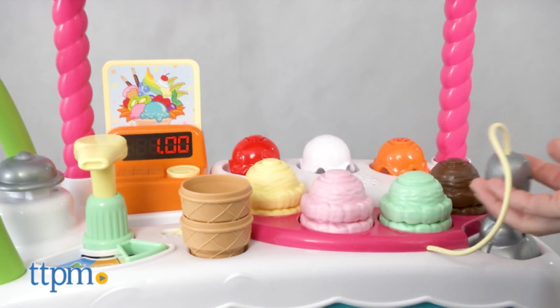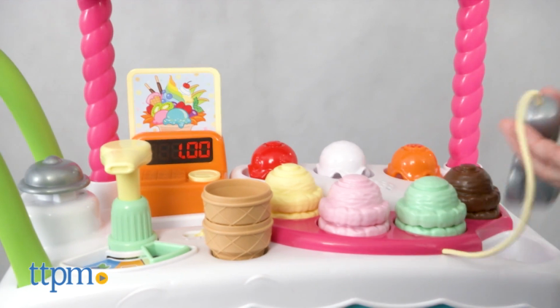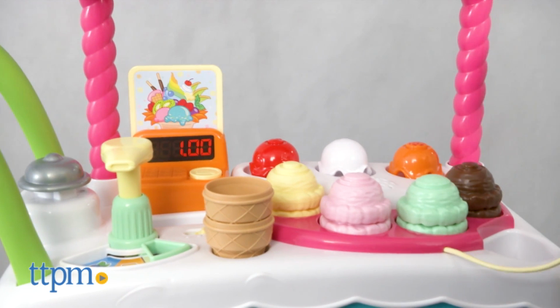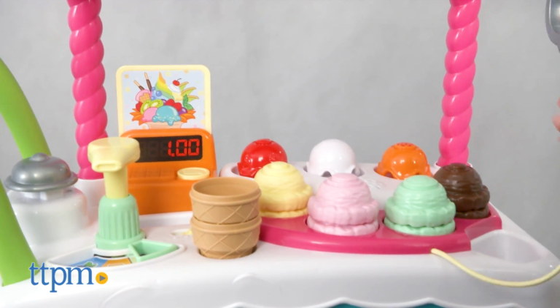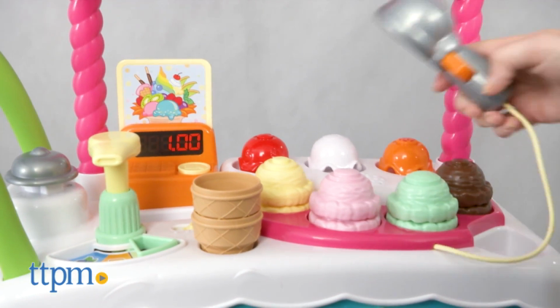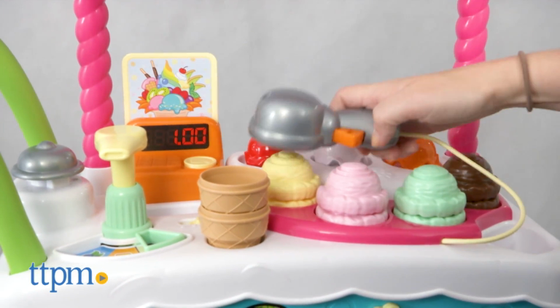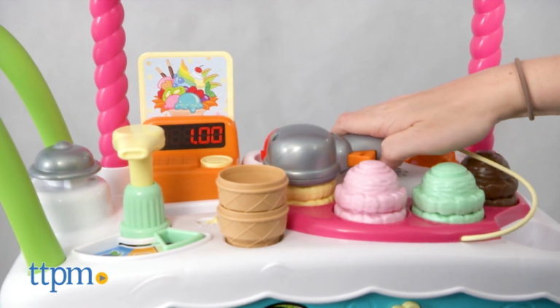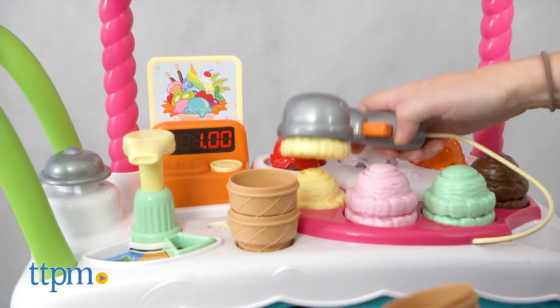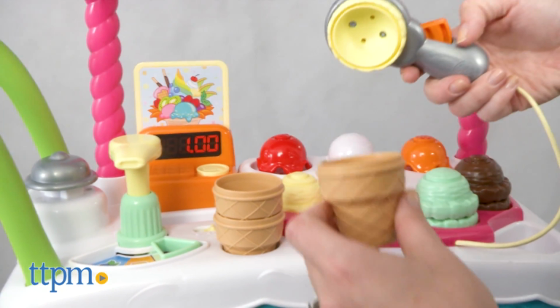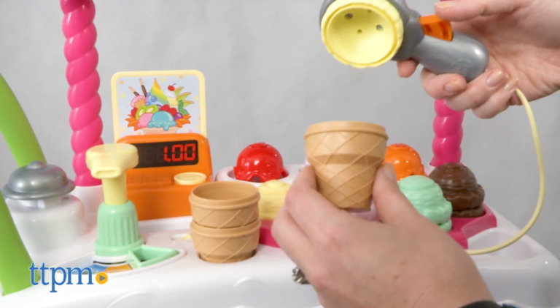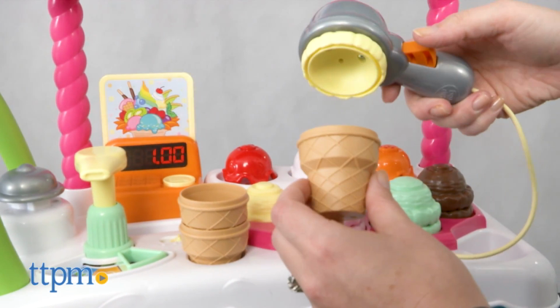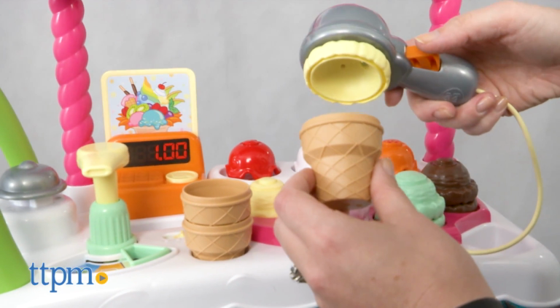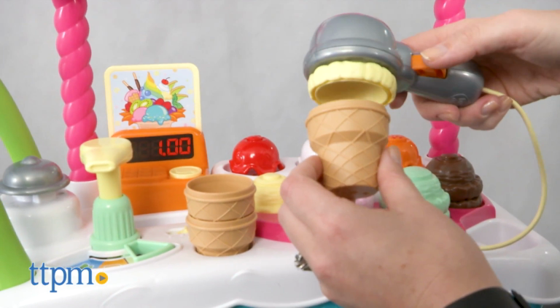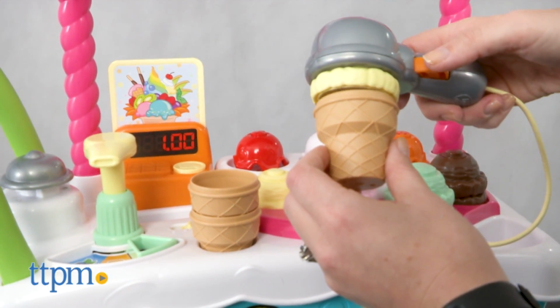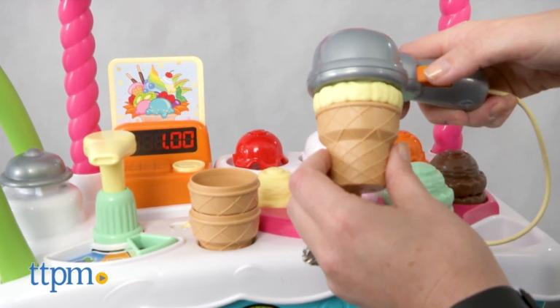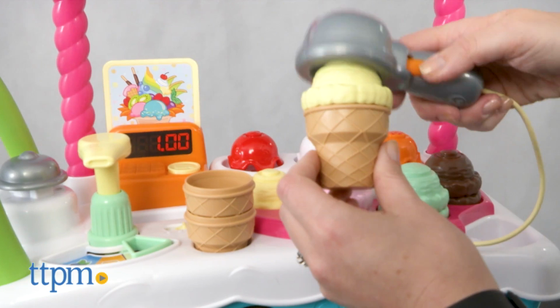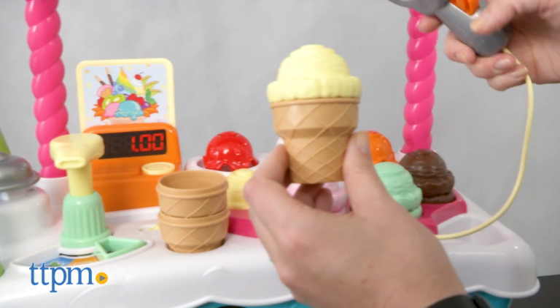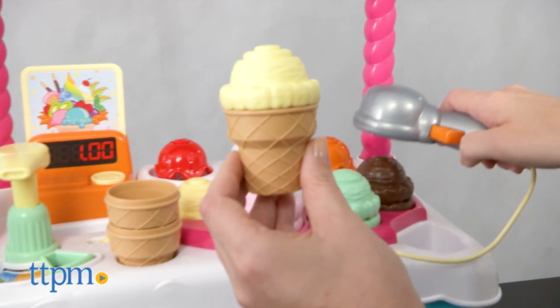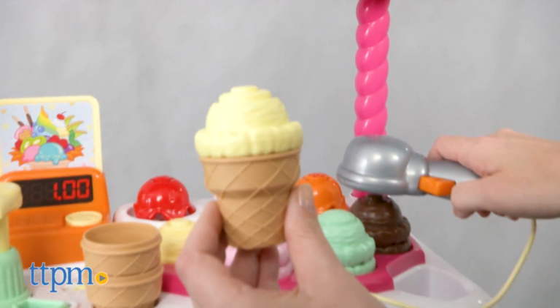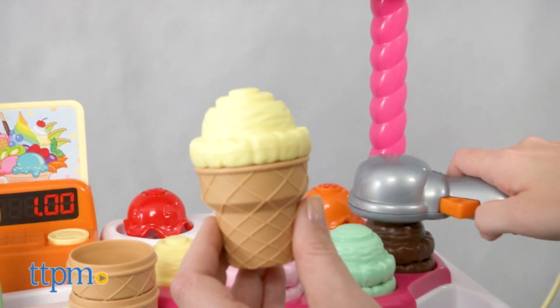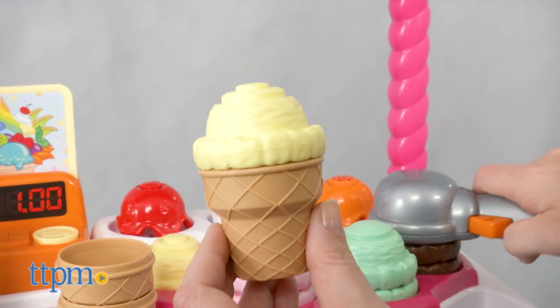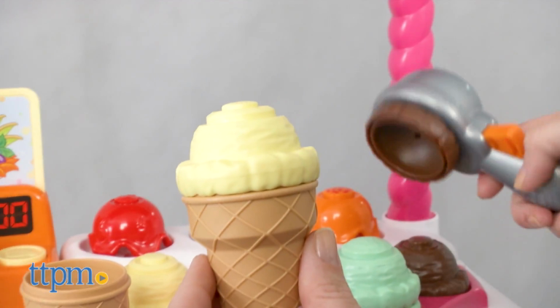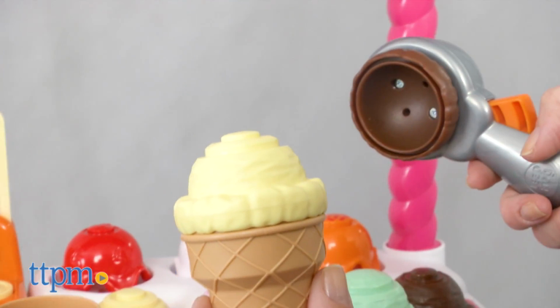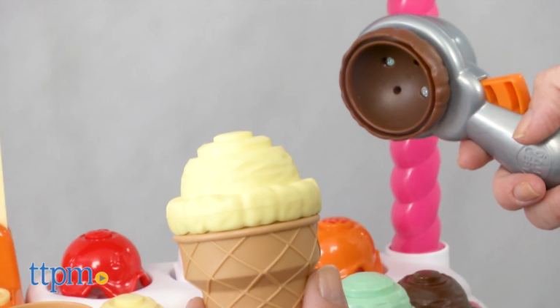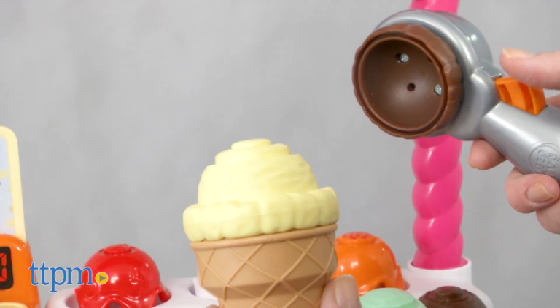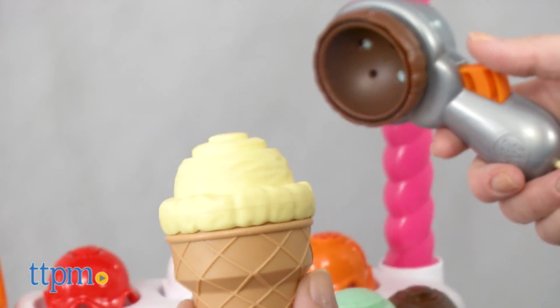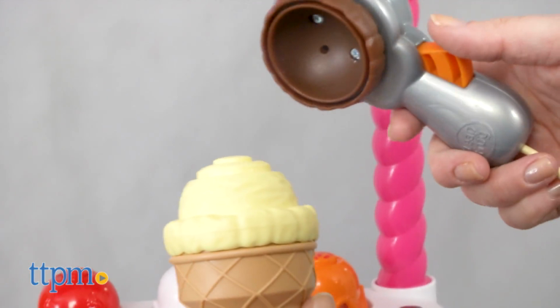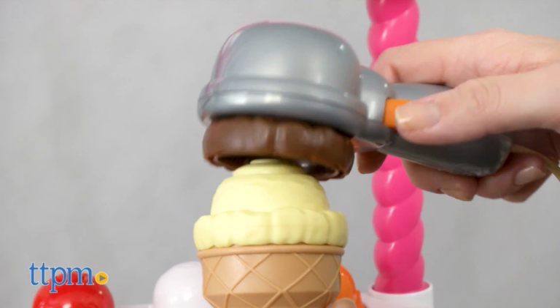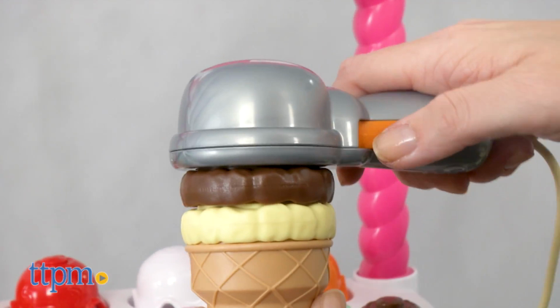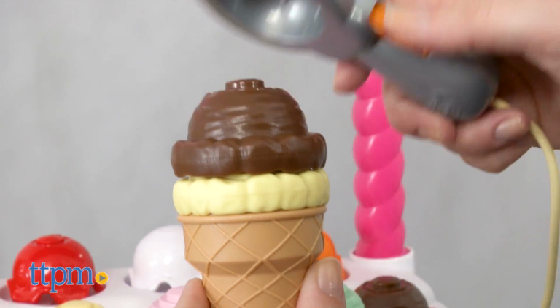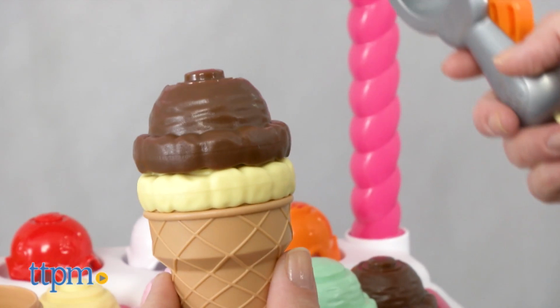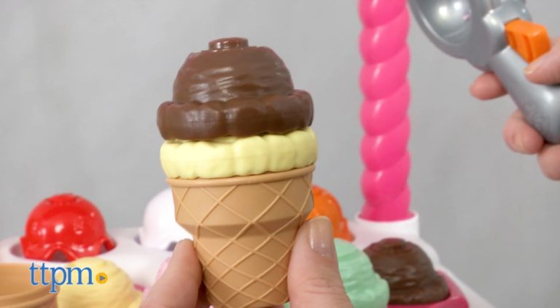Pretend food play is such a classic play pattern for preschoolers, and this playset includes one of kids' favorite foods — ice cream! They'll have a lot of fun scooping up ice cream and making delicious-looking cones for all the animal characters.